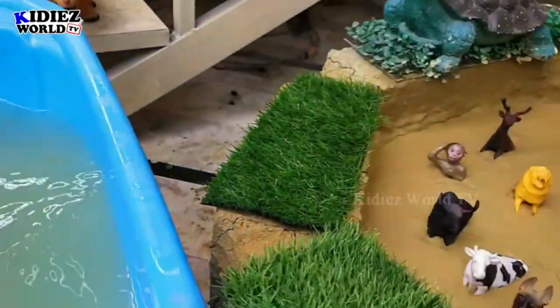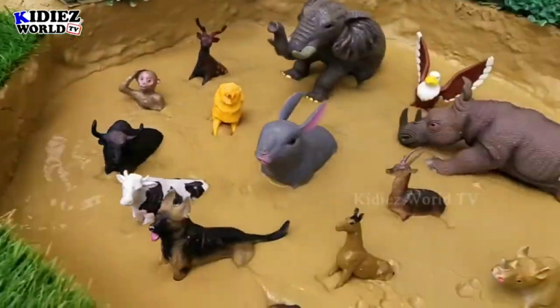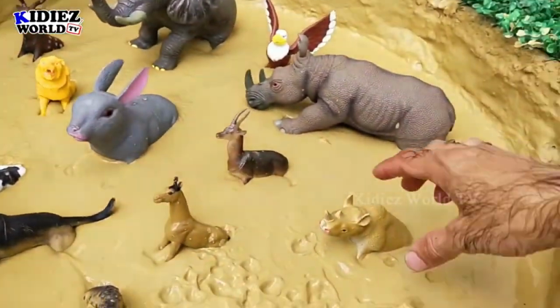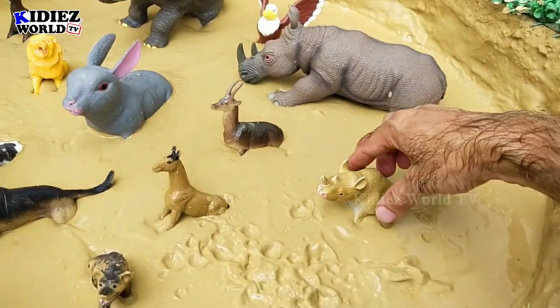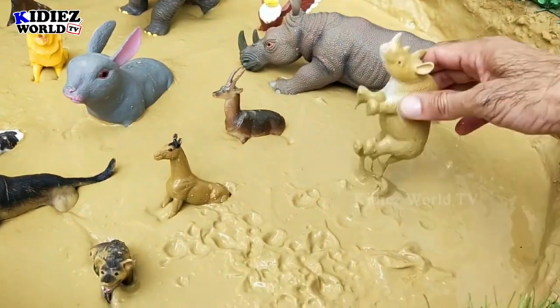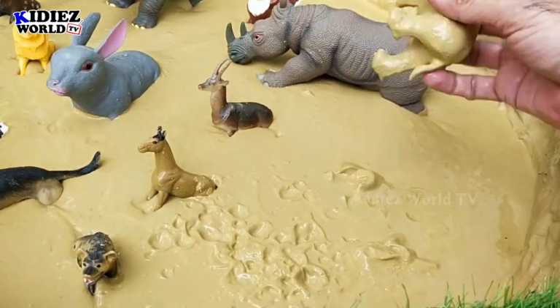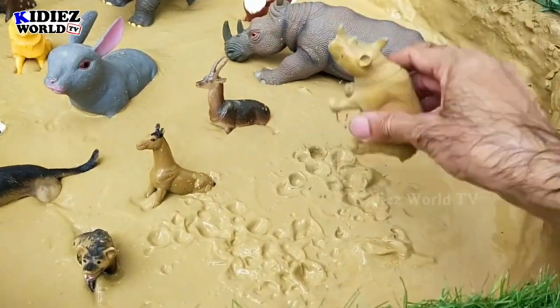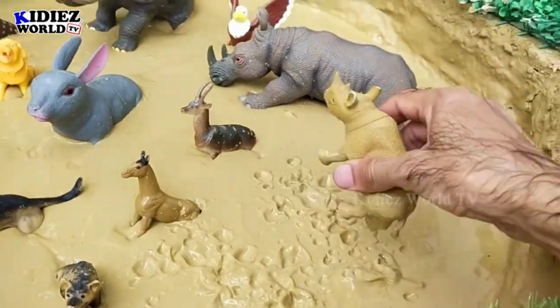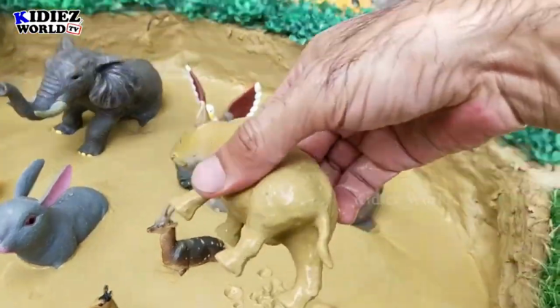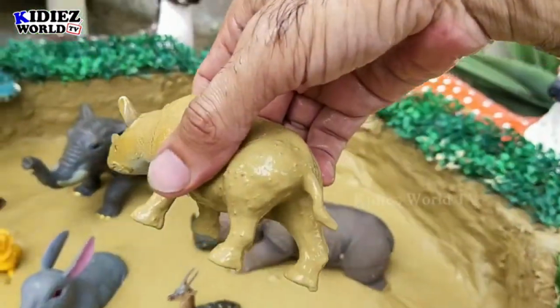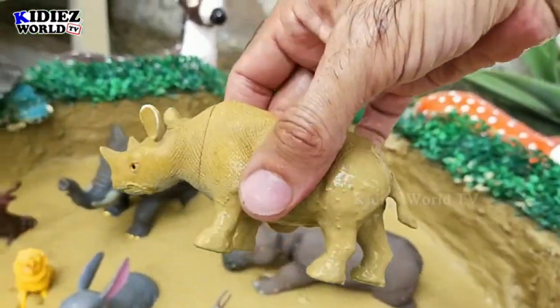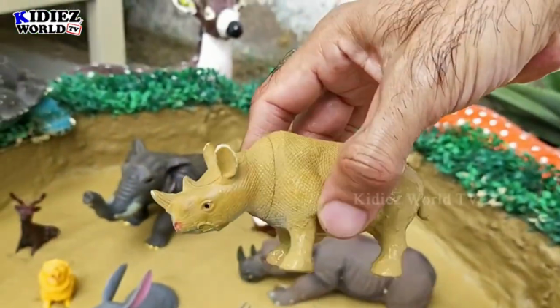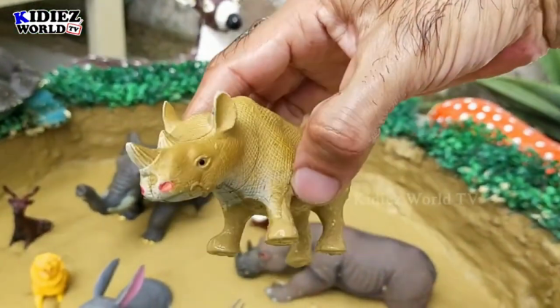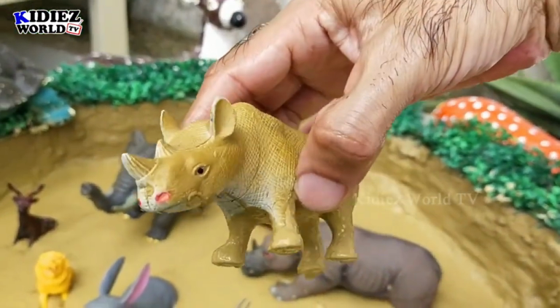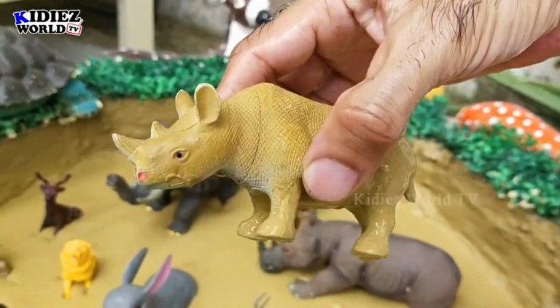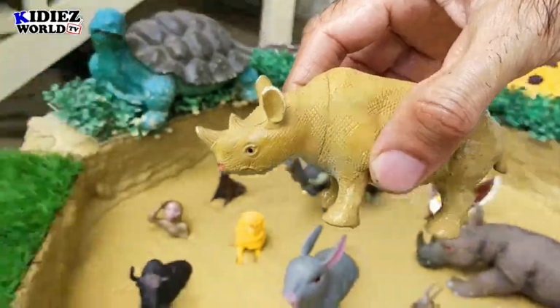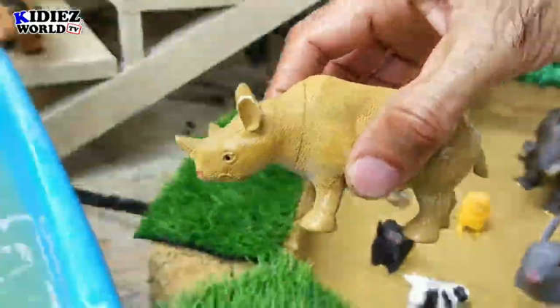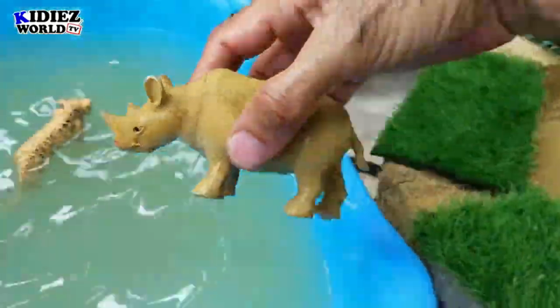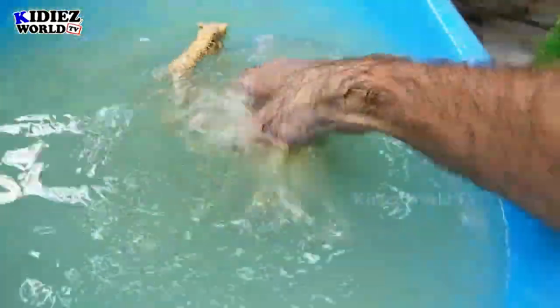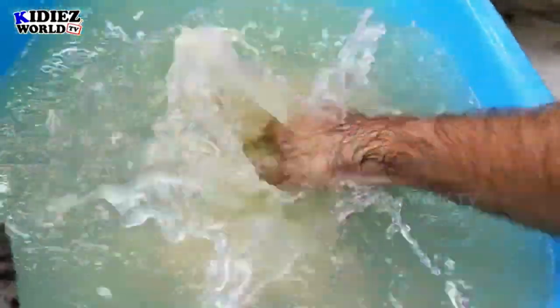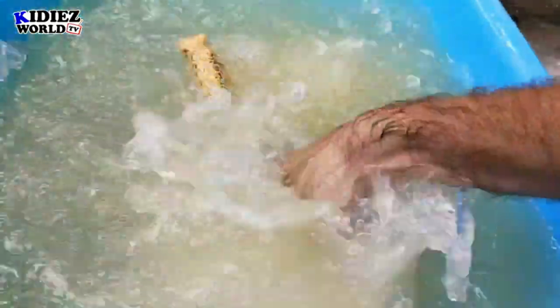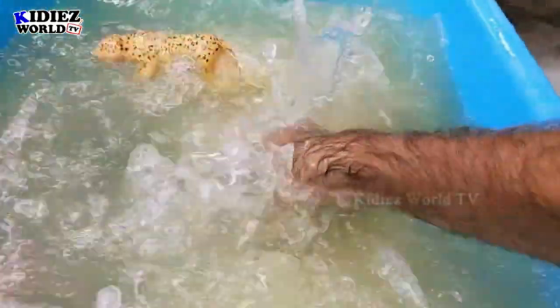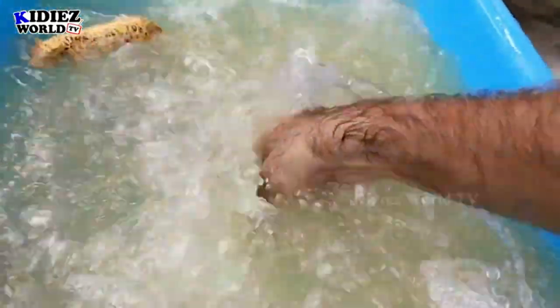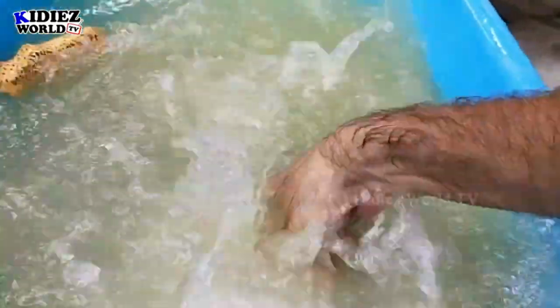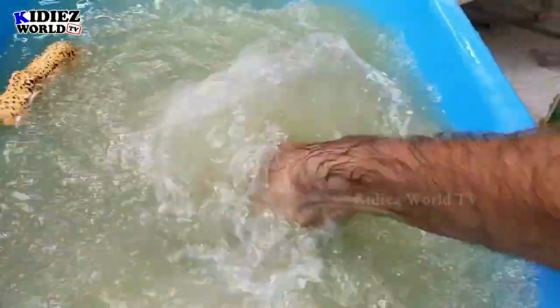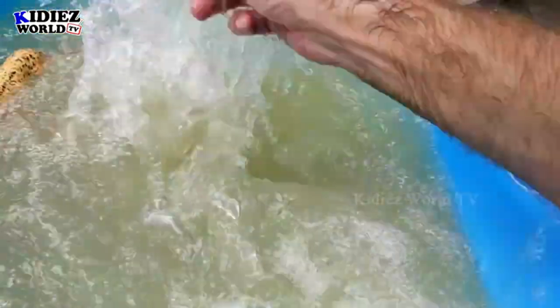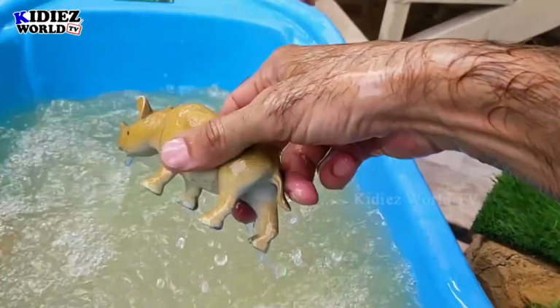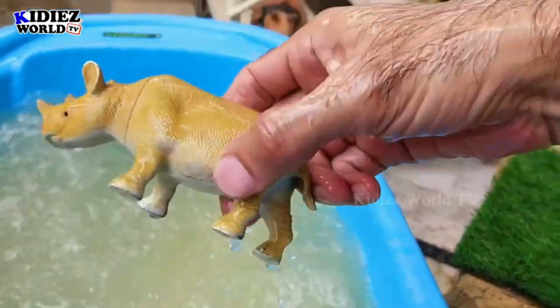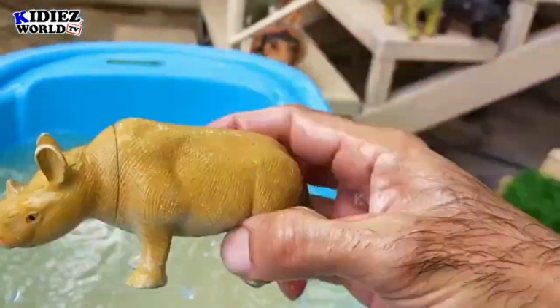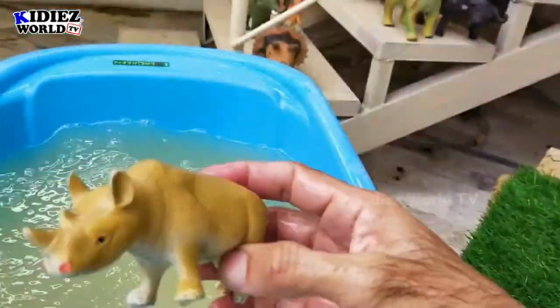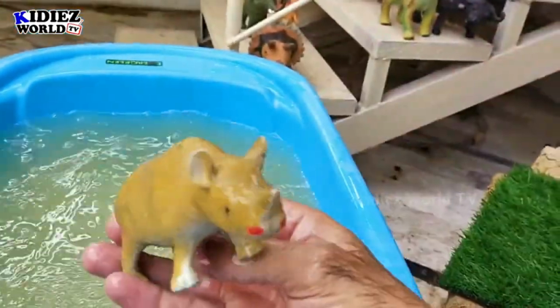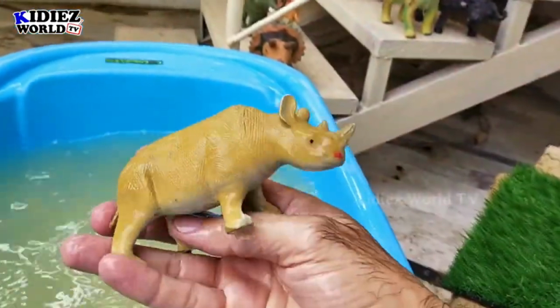Let's check out the next one. We have a rhinoceros. Rhinoceros are big African animals. Let's watch him — here we go, rhinoceros!